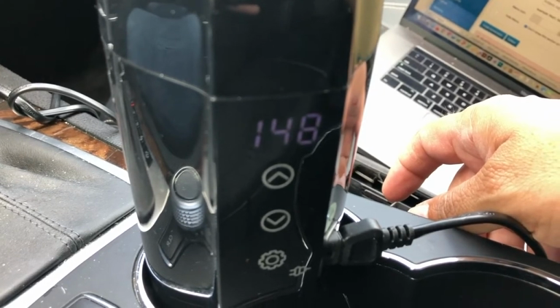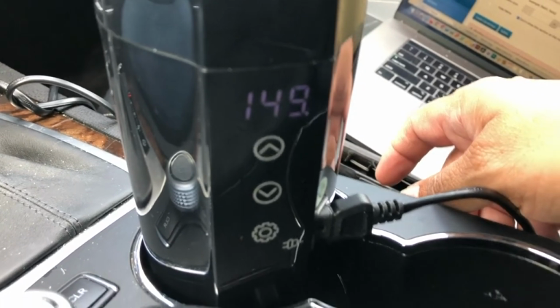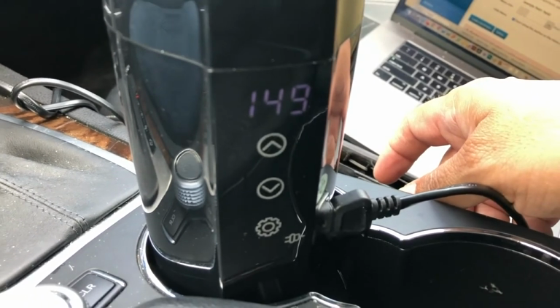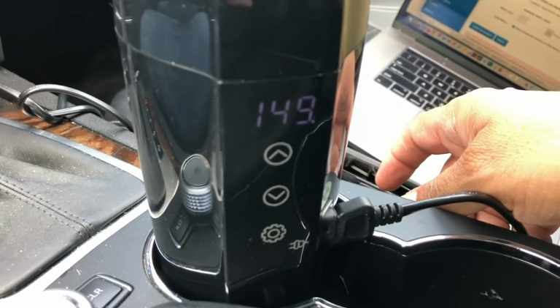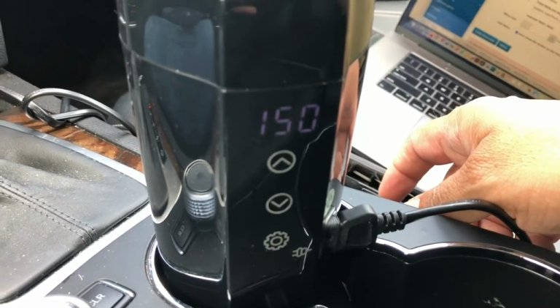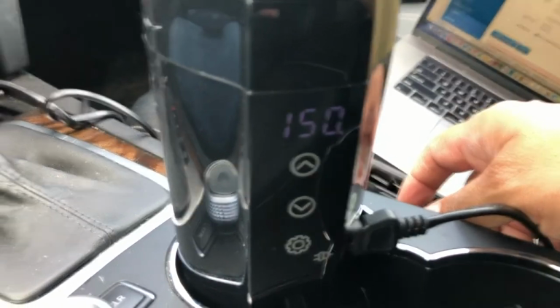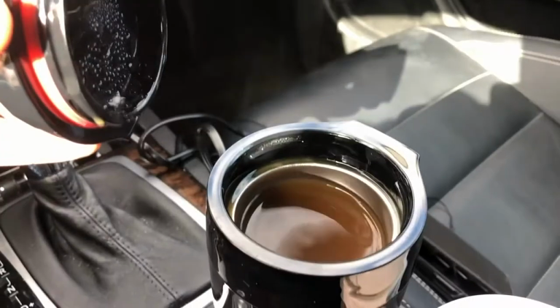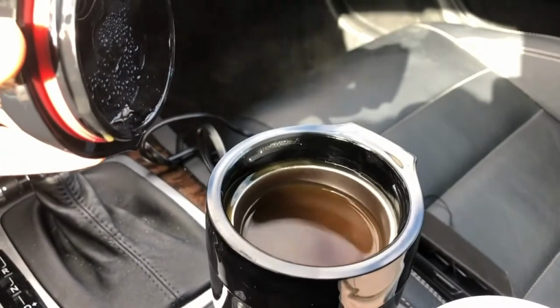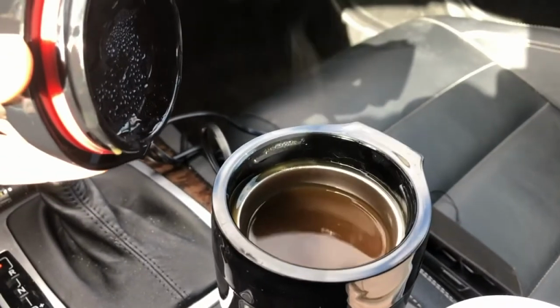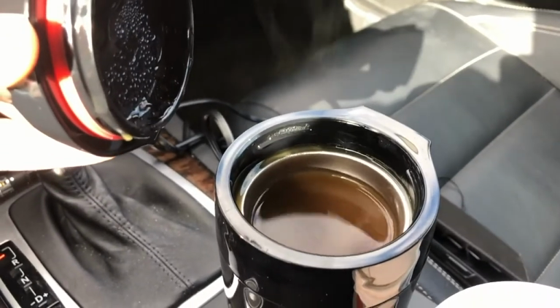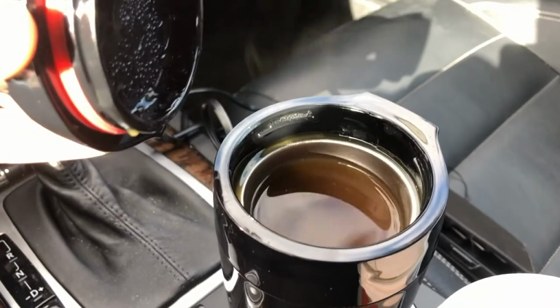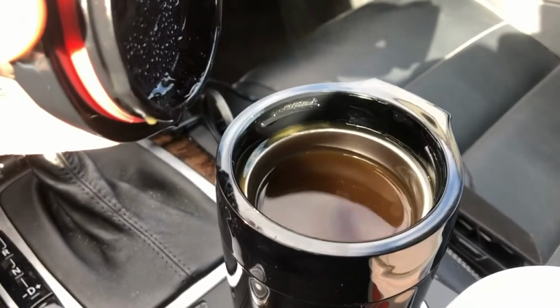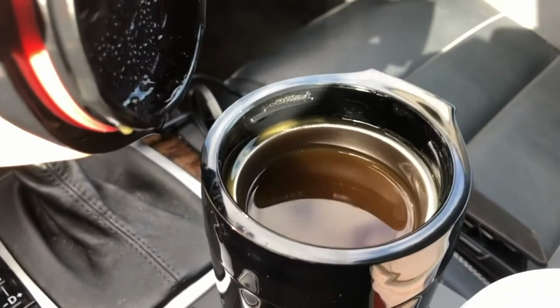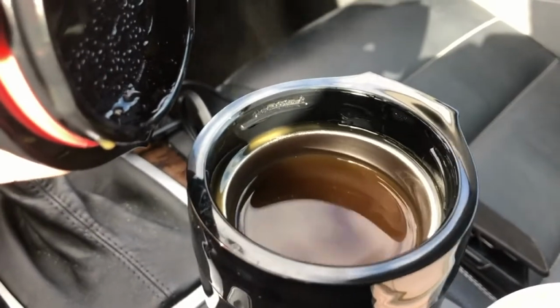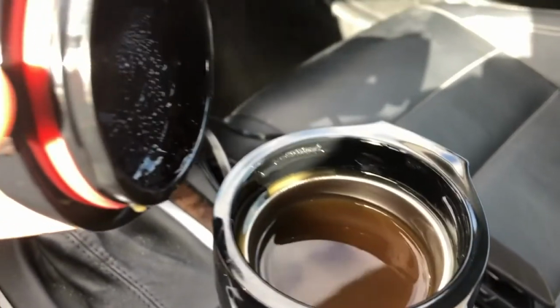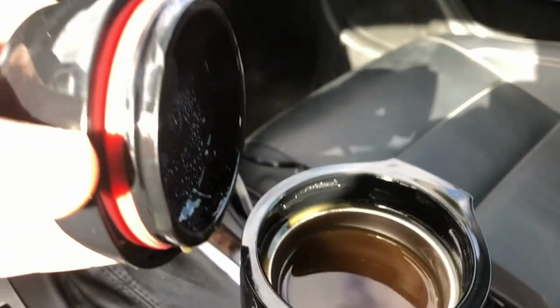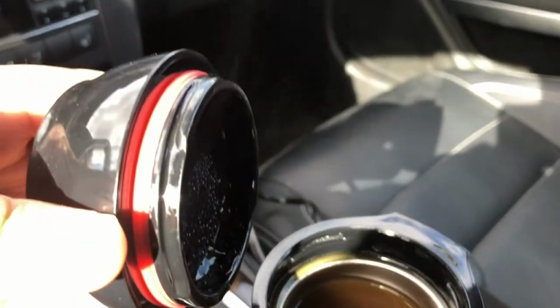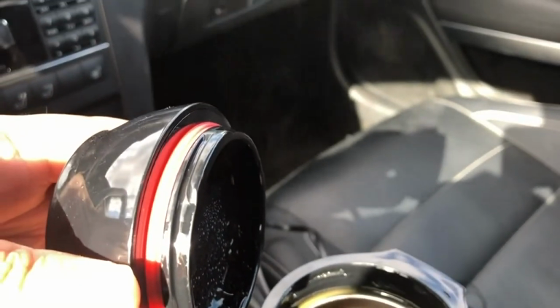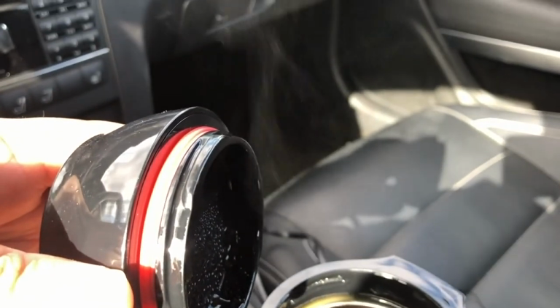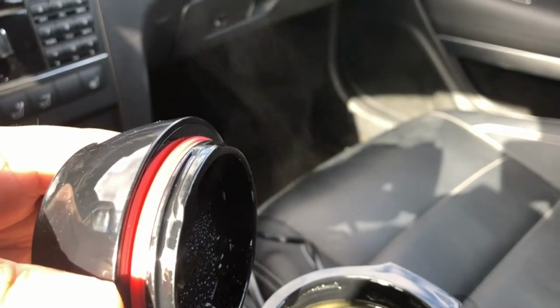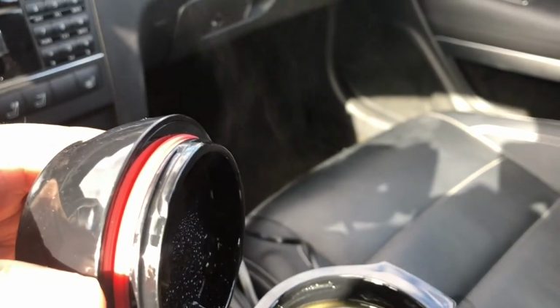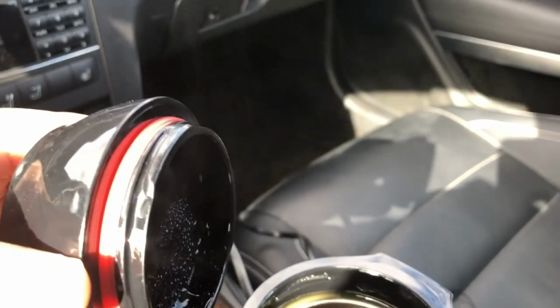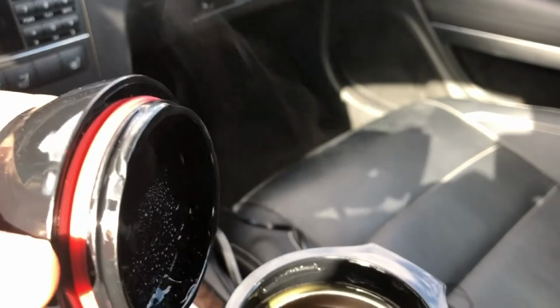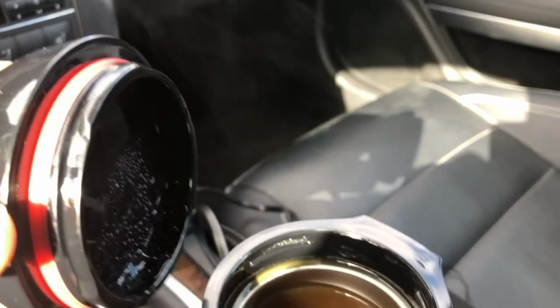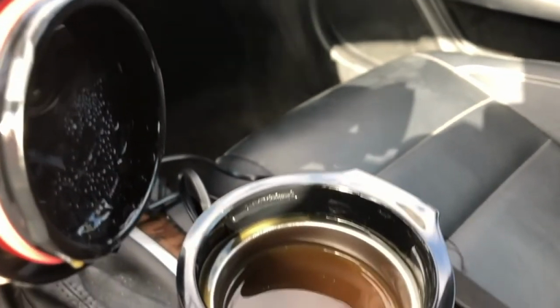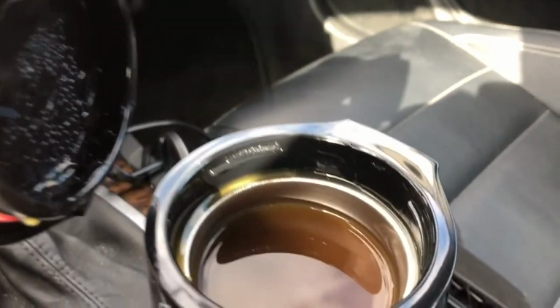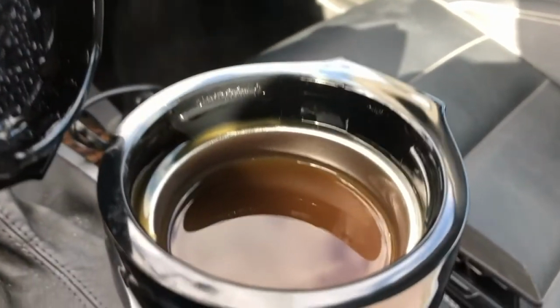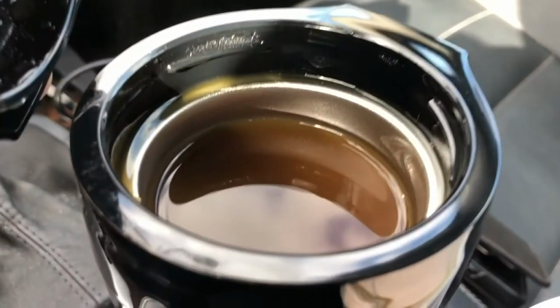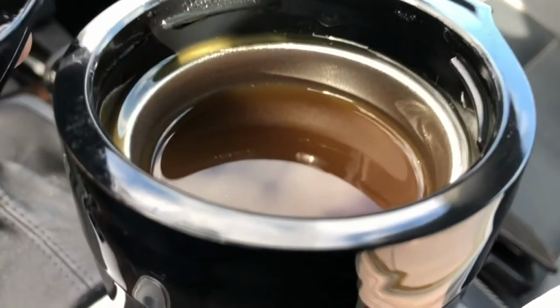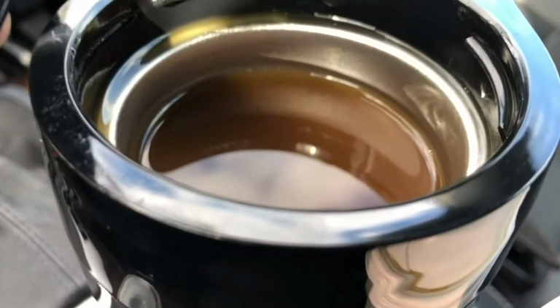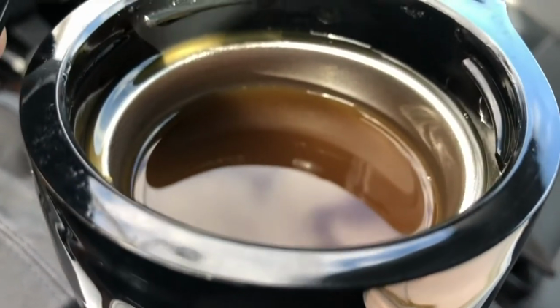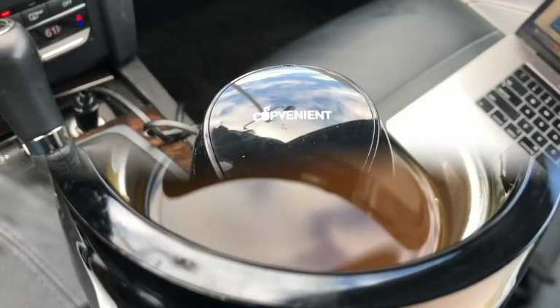The heating mug kept the coffee hot, and even after two hours steam came out of the mug when it was opened. This product worked great, and you don't want to exceed 160 degrees in temperature because it gets really hot.